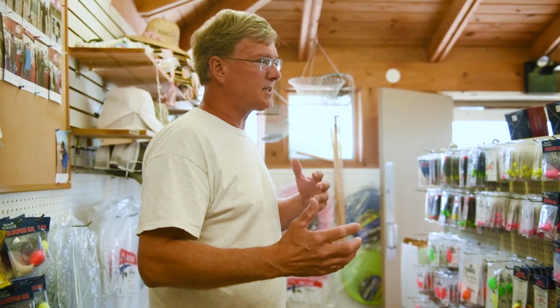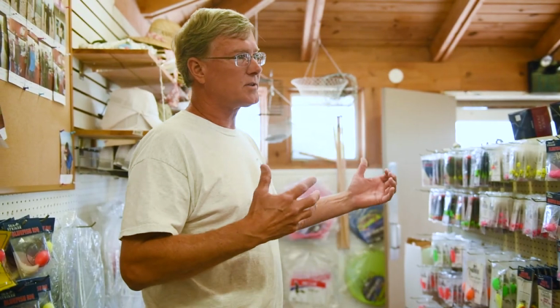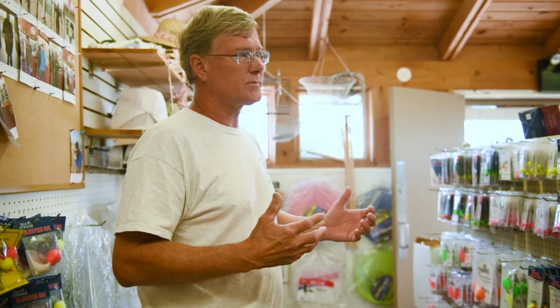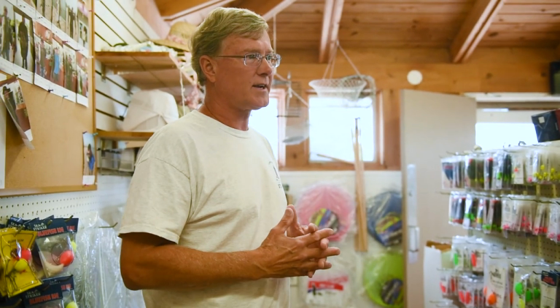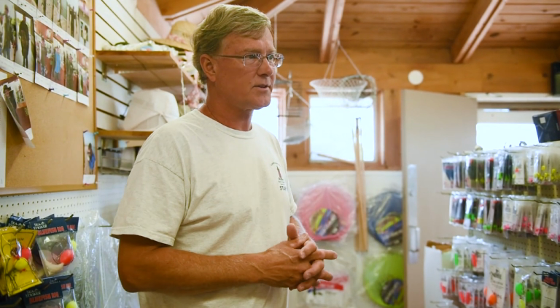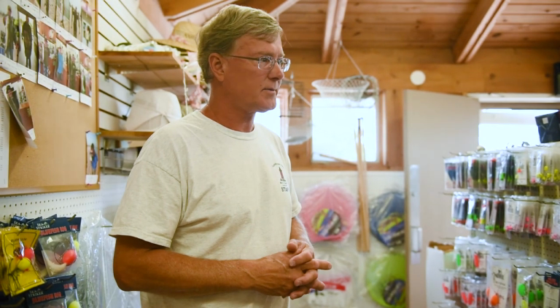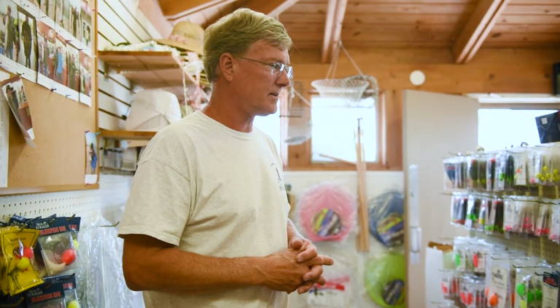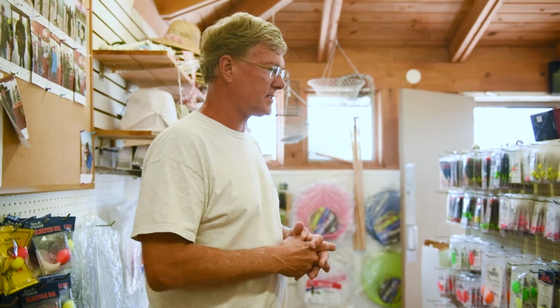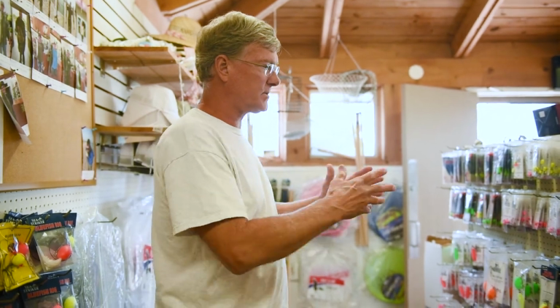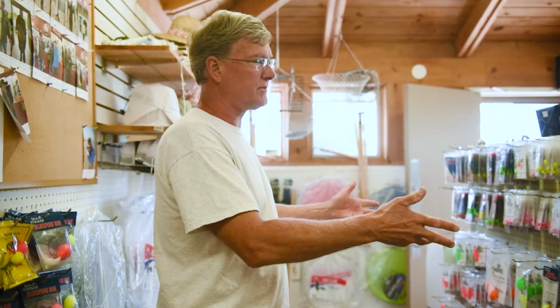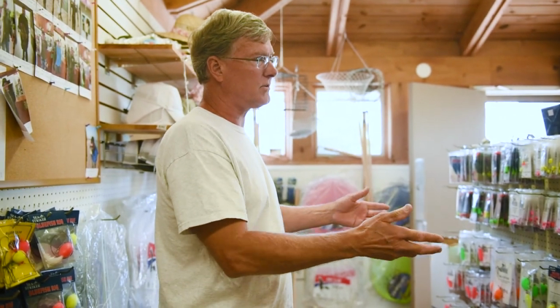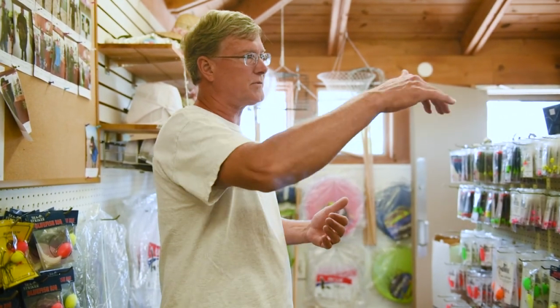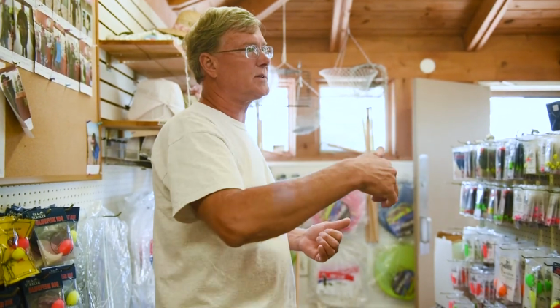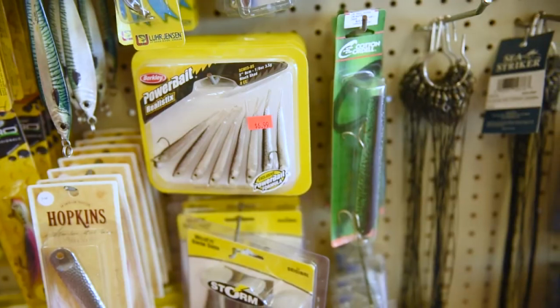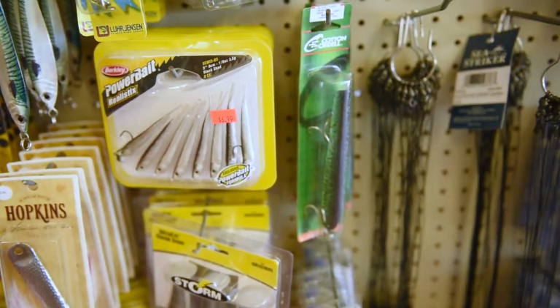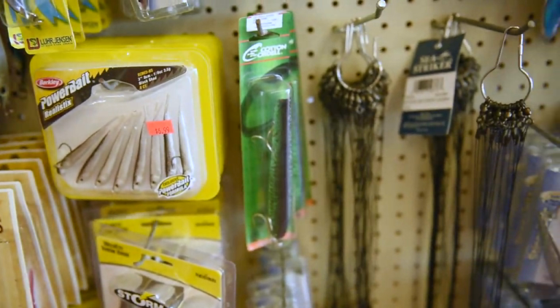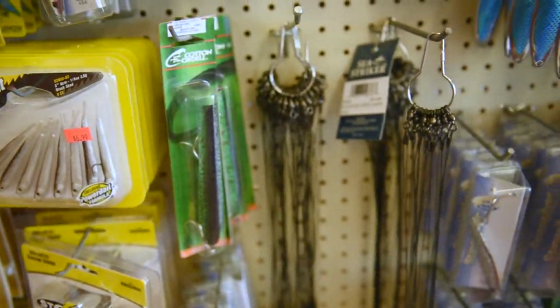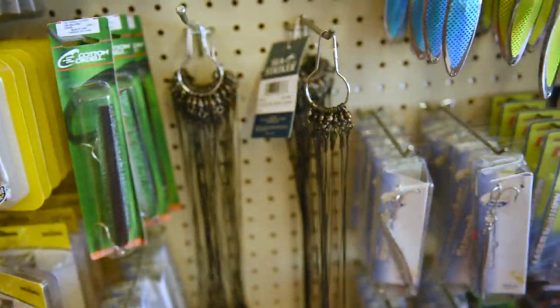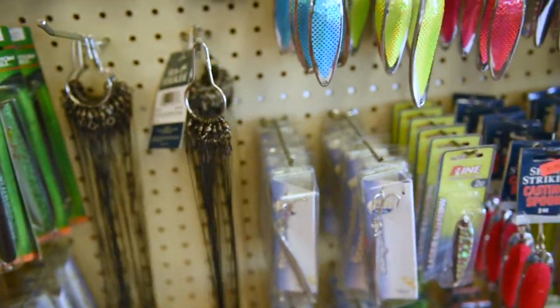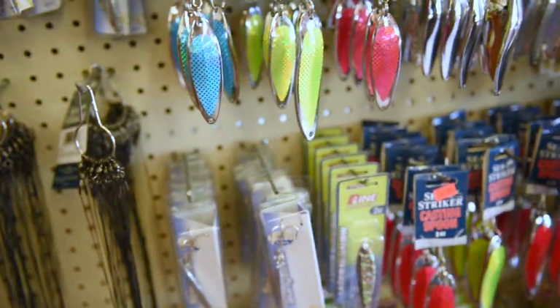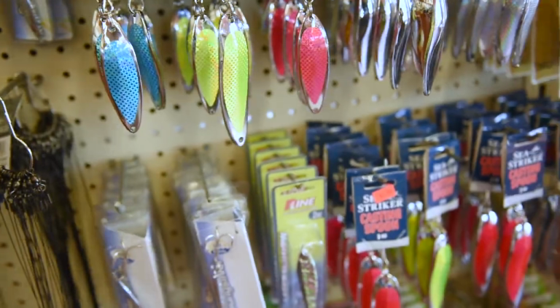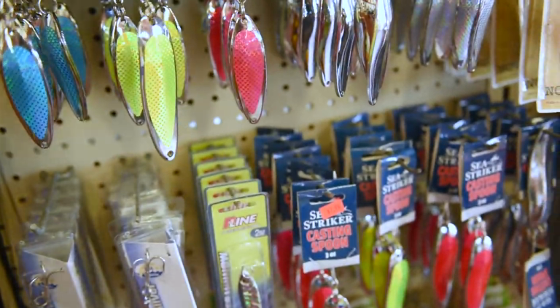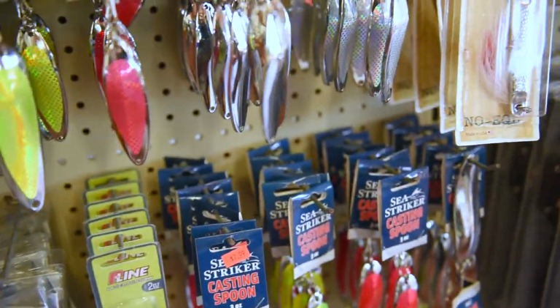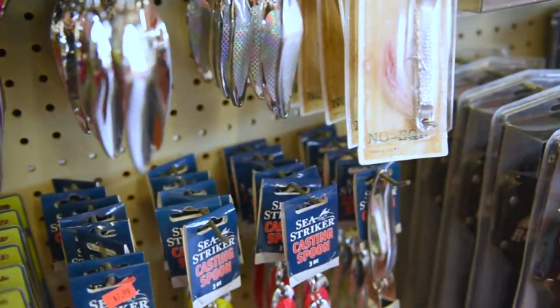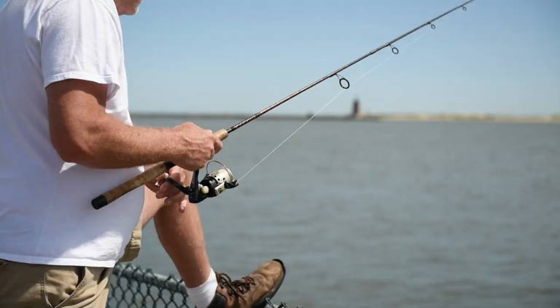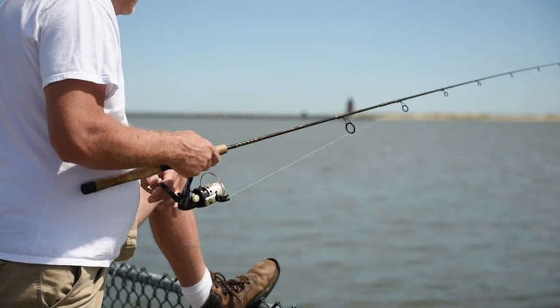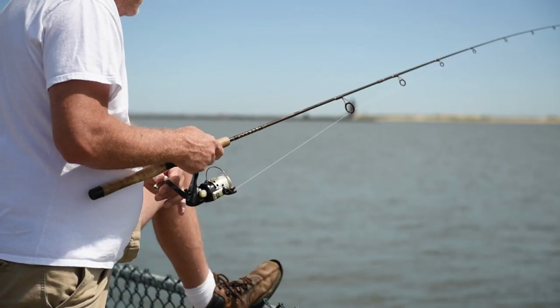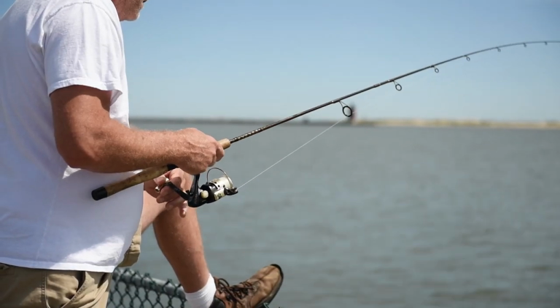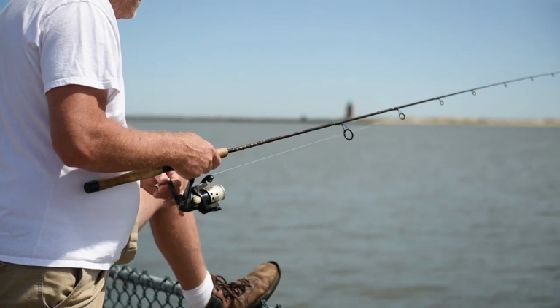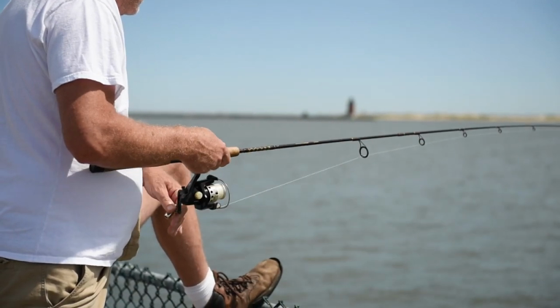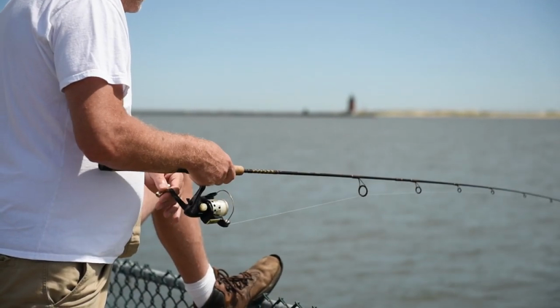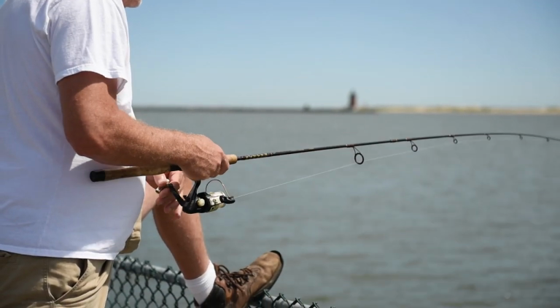Each part of the store is more effective at a certain time of year. Spring and fall would be for bluefish — bluefish in early spring — and spot, croaker, flounder in the middle of summer. You just can't get a more up-to-date fishing spot than right here.